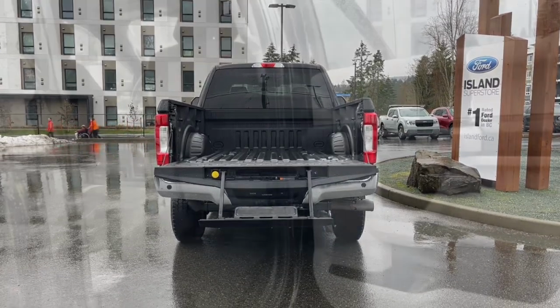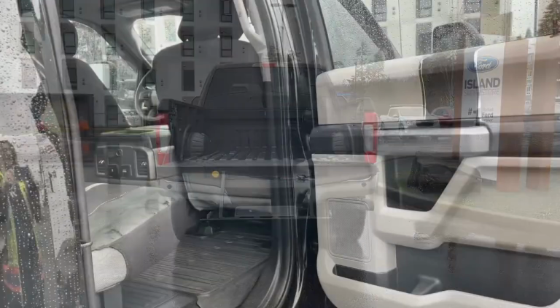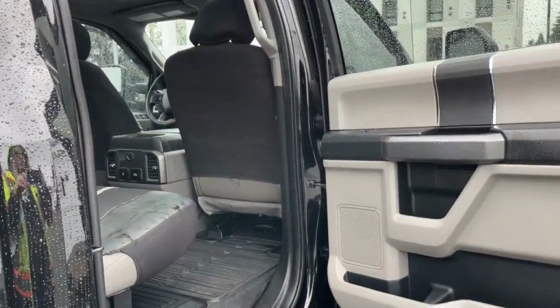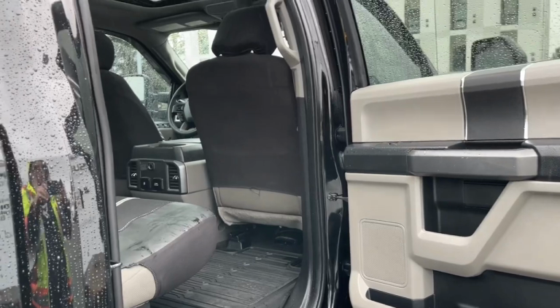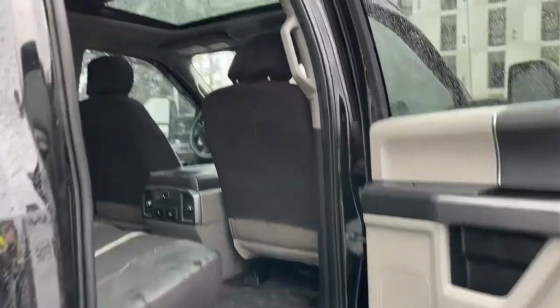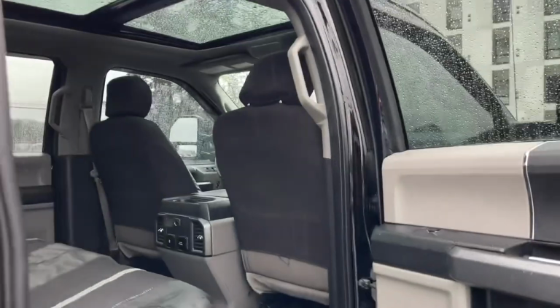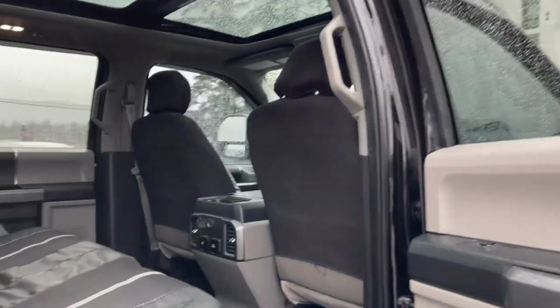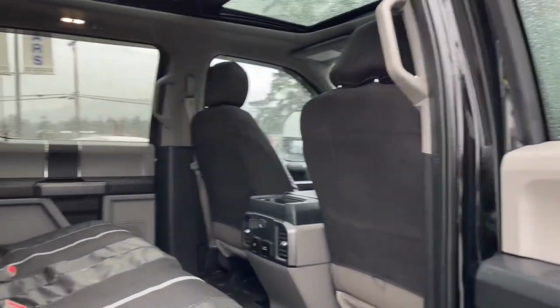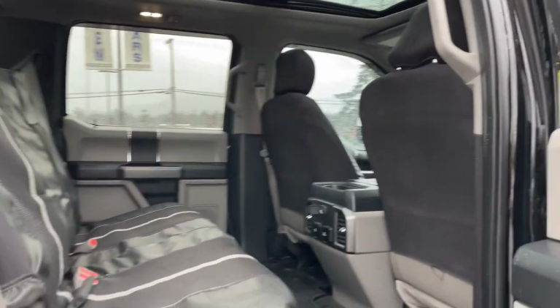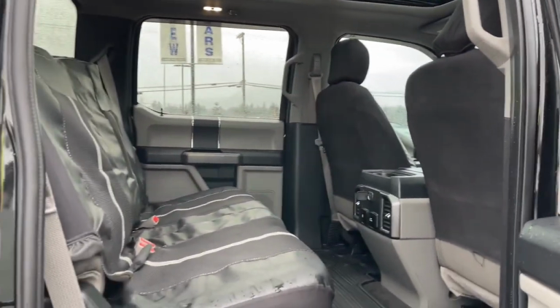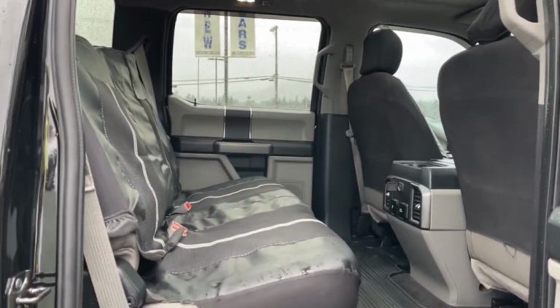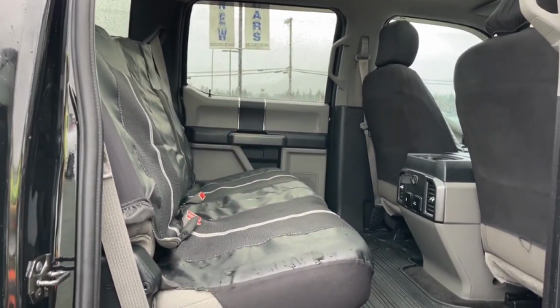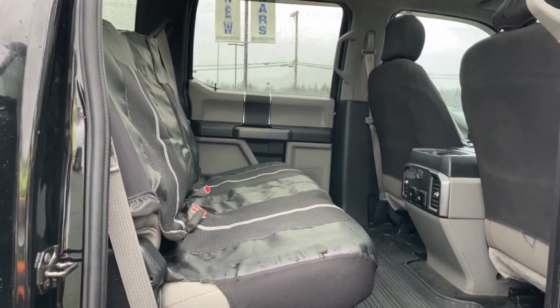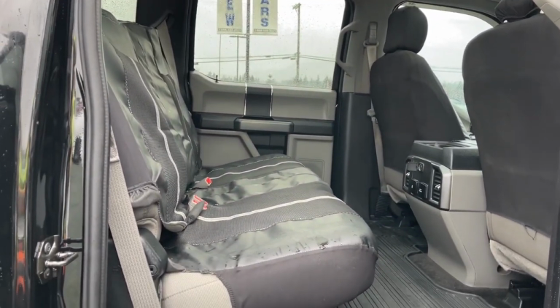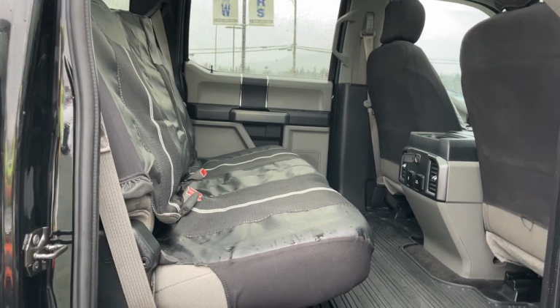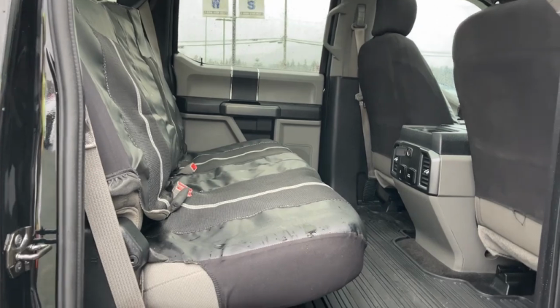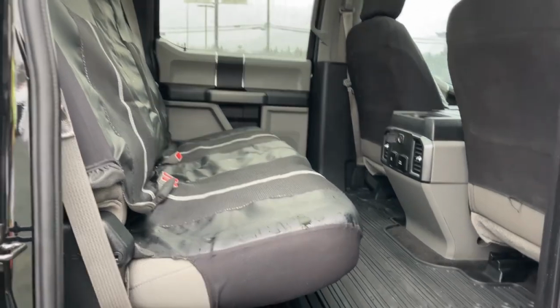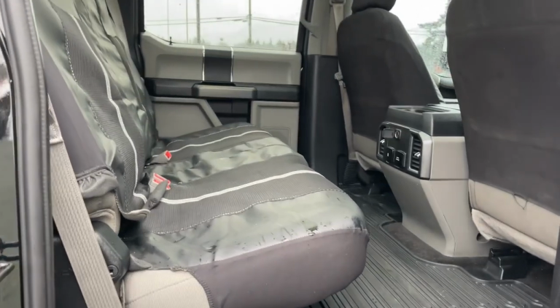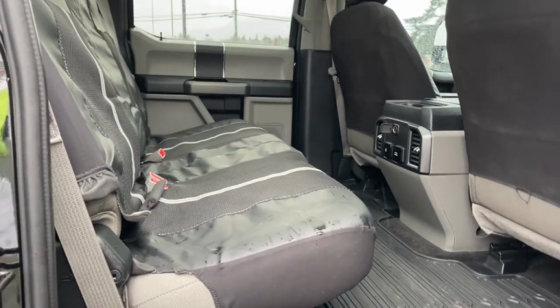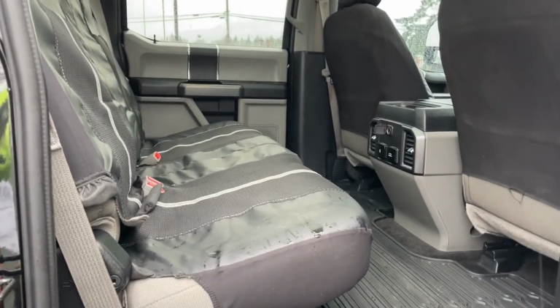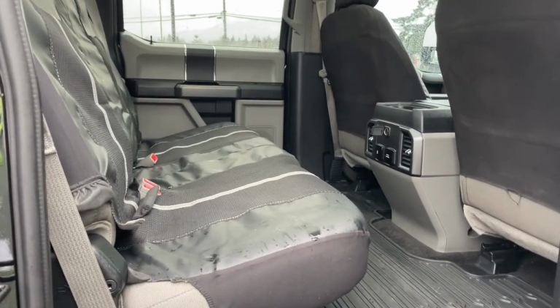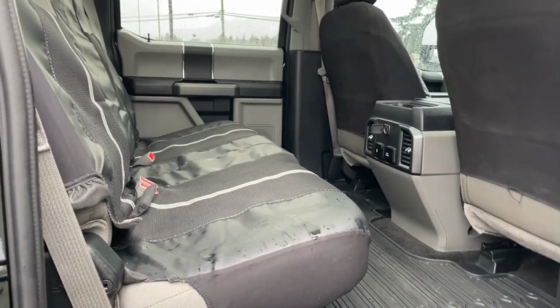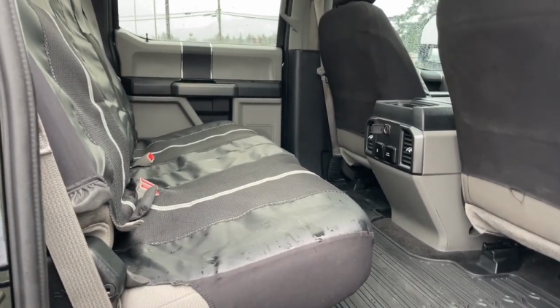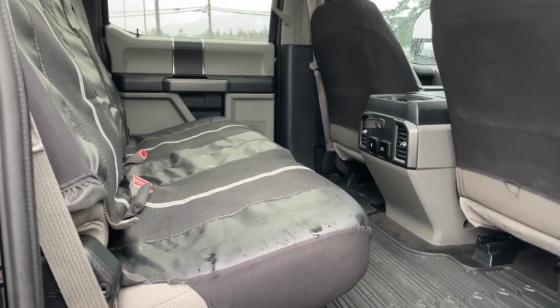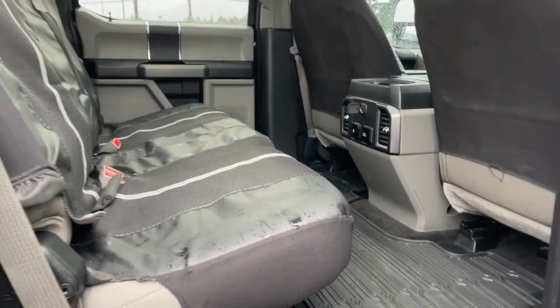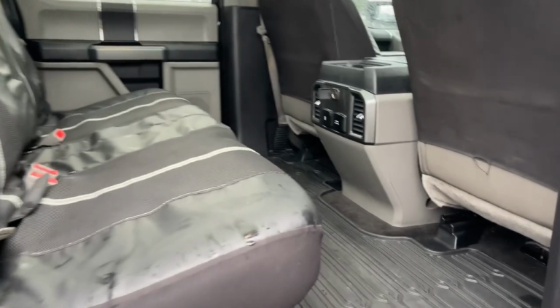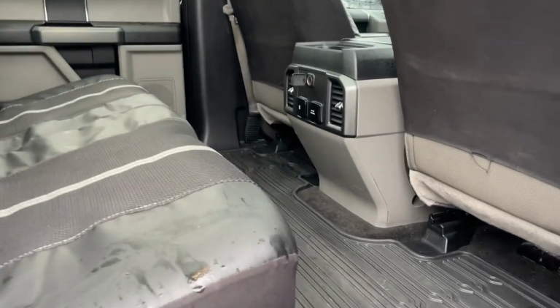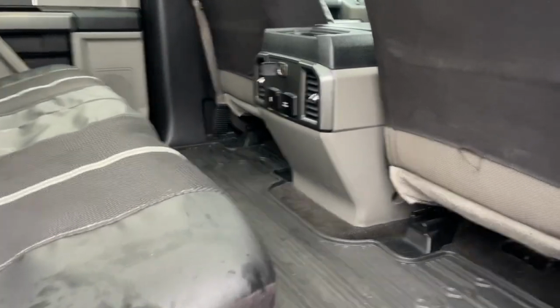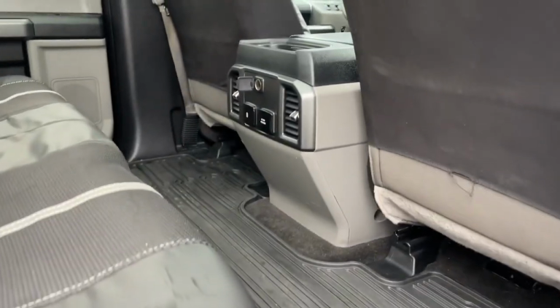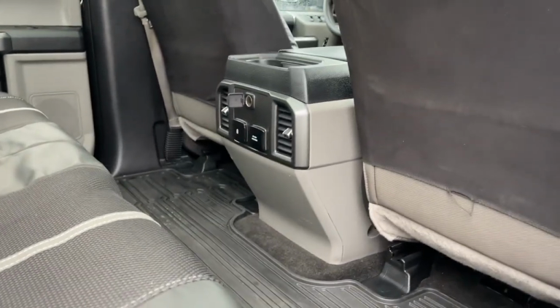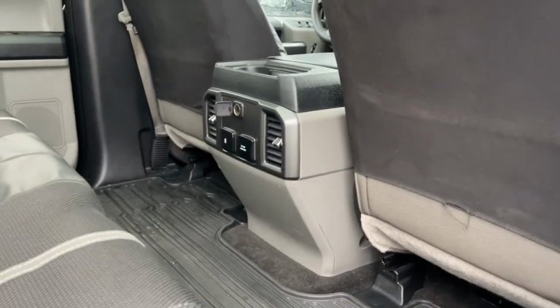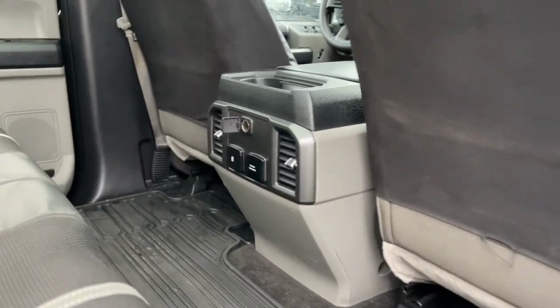In the rear, there's a speaker in the door, power windows, and a grab handle in the body. You're sitting for three in the back with a 60-40 split. The seat currently has covers on it, but you just push it up with one hand and there's a clip to release it. On the floor is an all-weather mat.